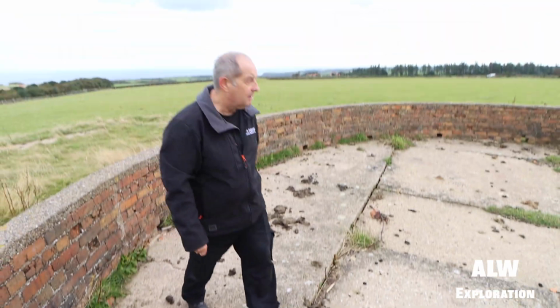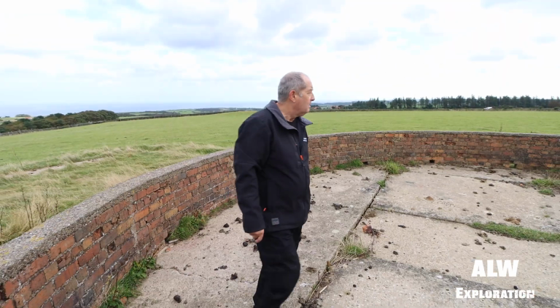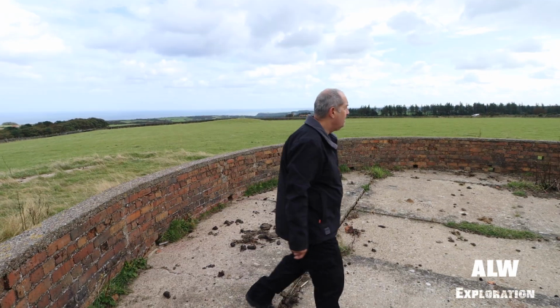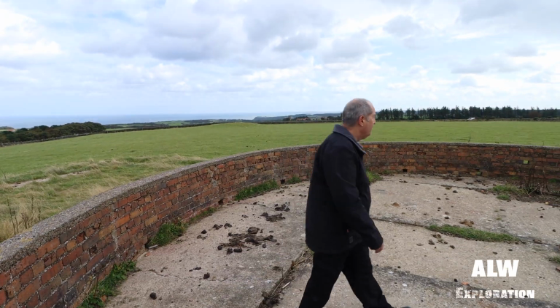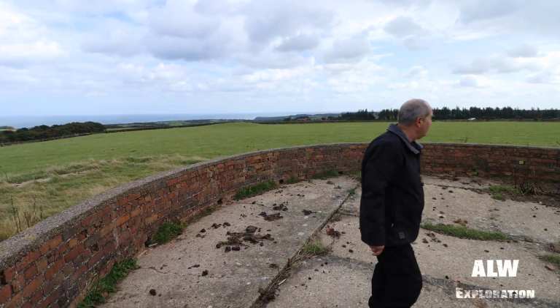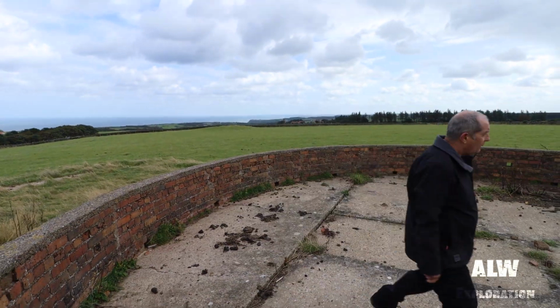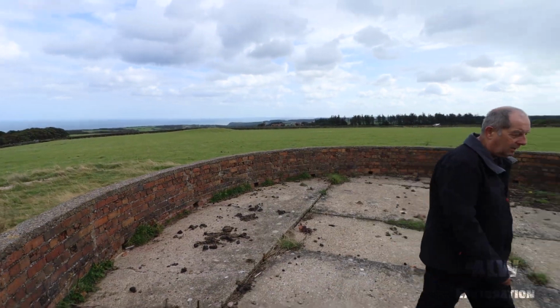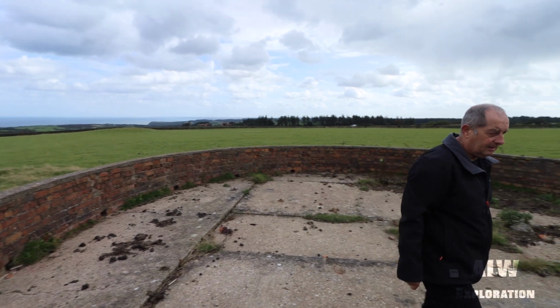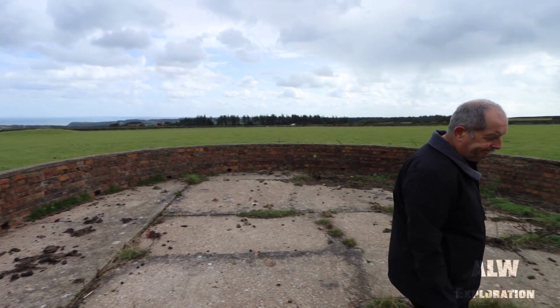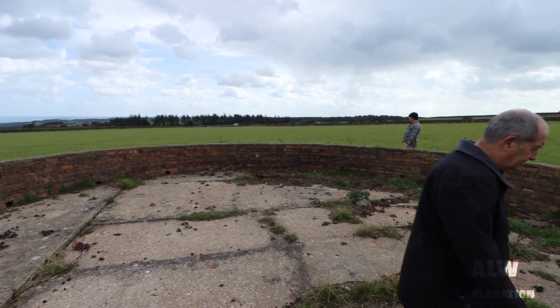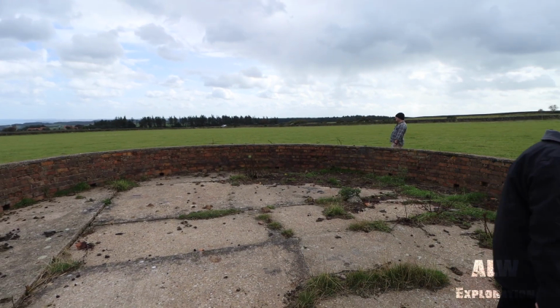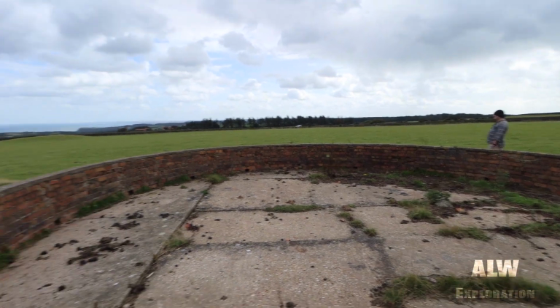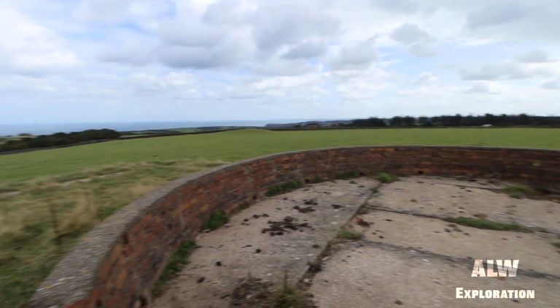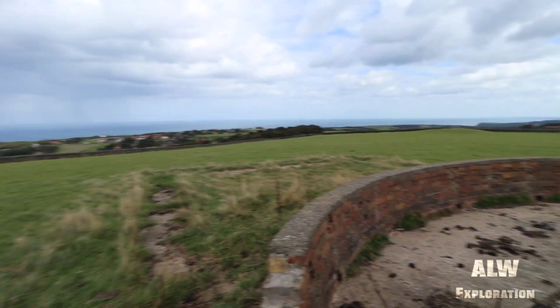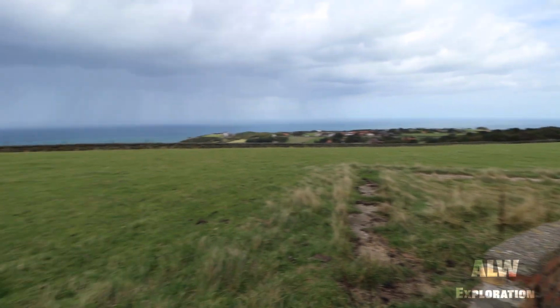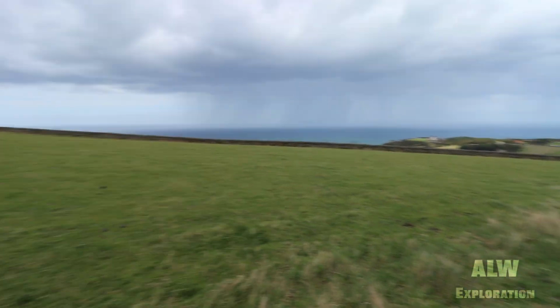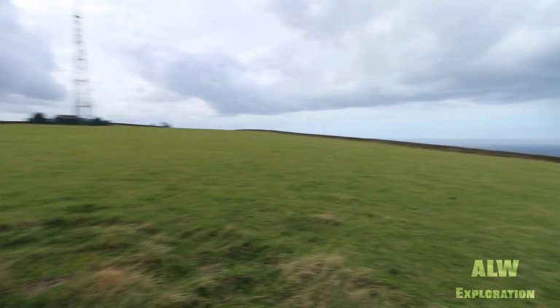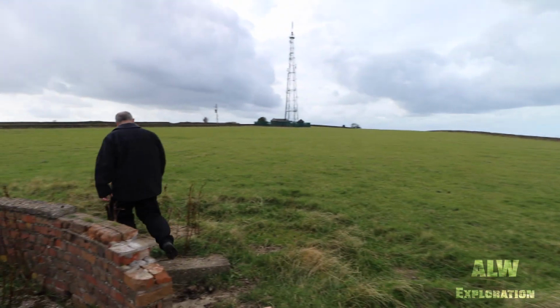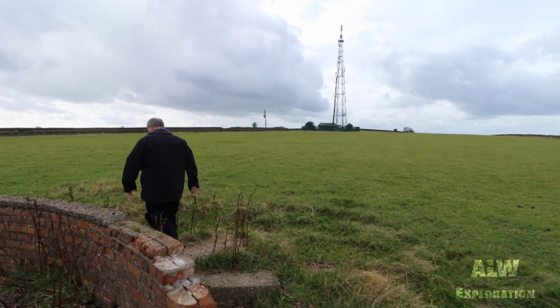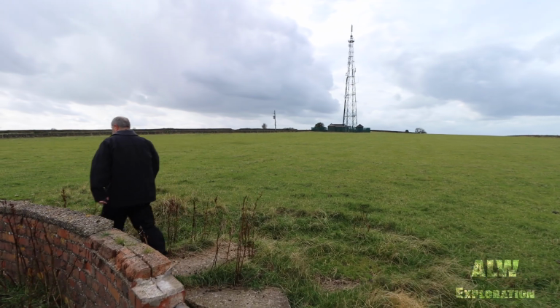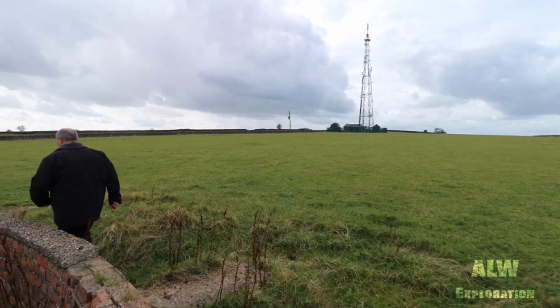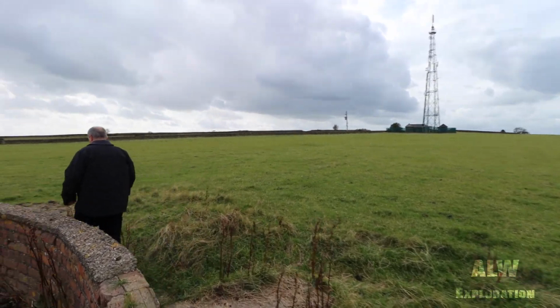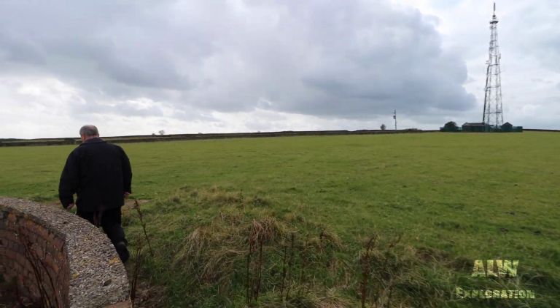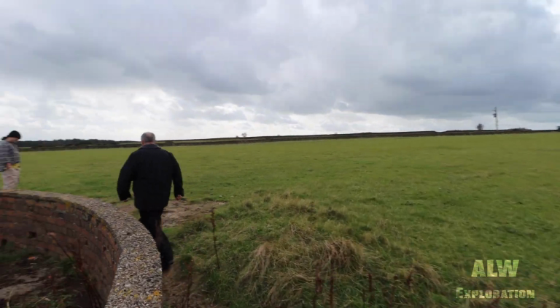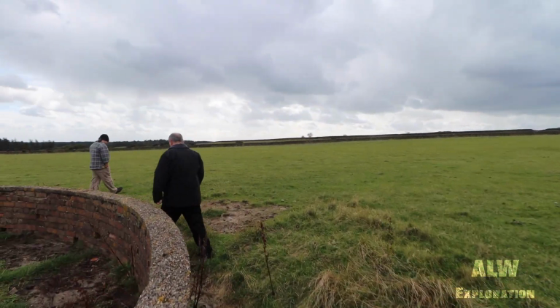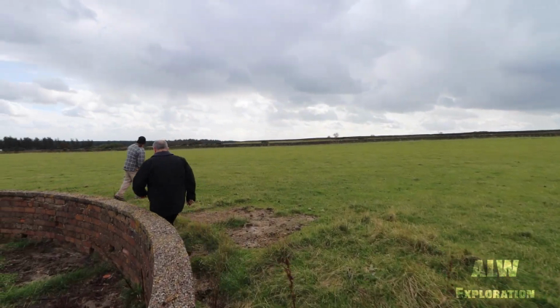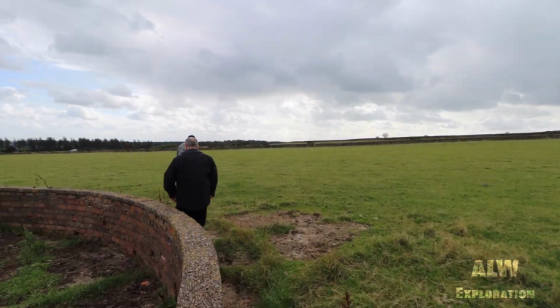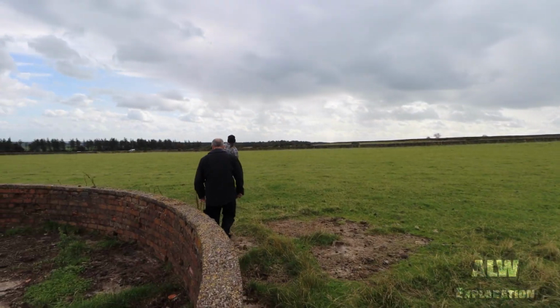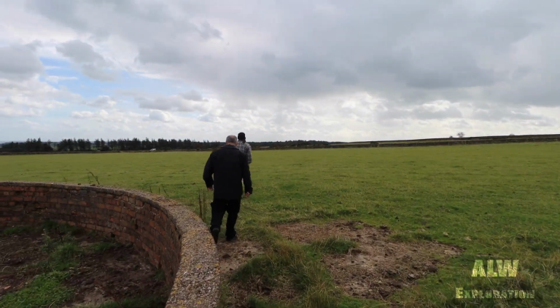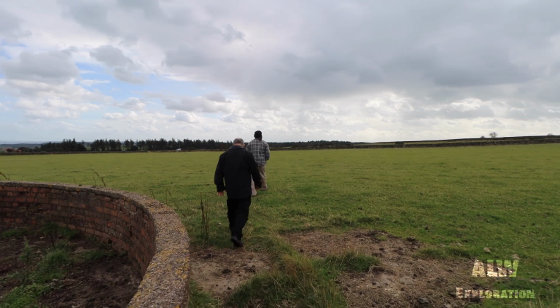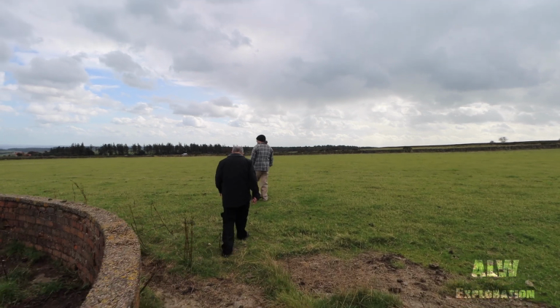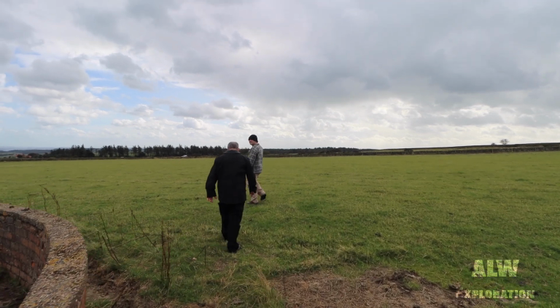It is likely that this is the only example of an acoustic direction finding disc of this type left in existence. It has no recognition as such and will likely at some point be demolished.